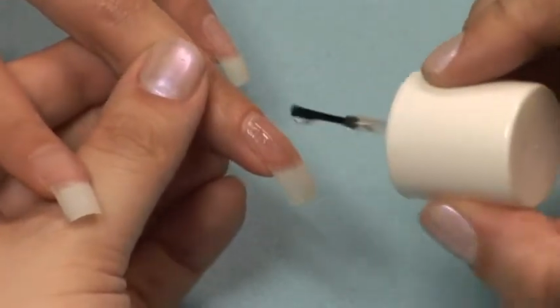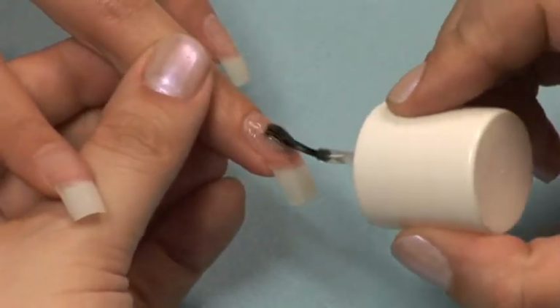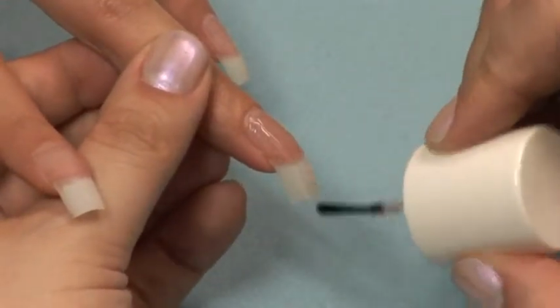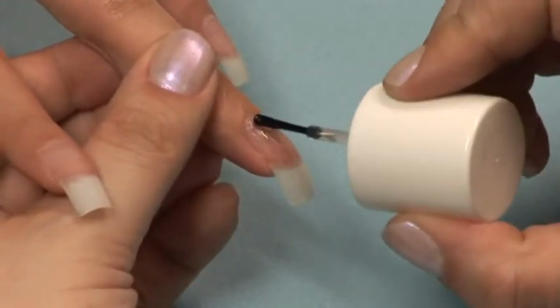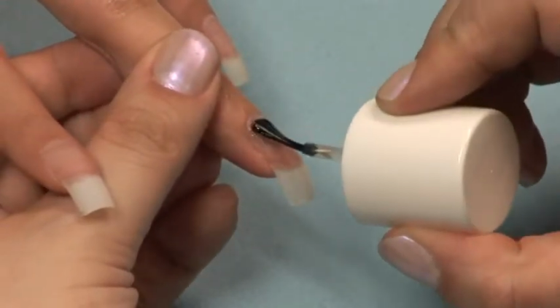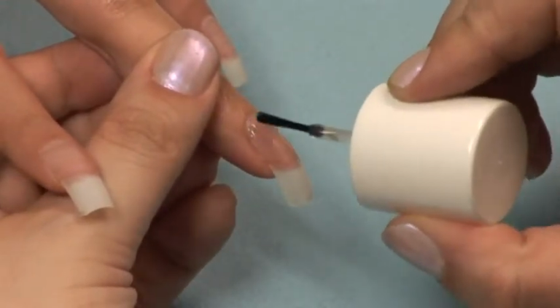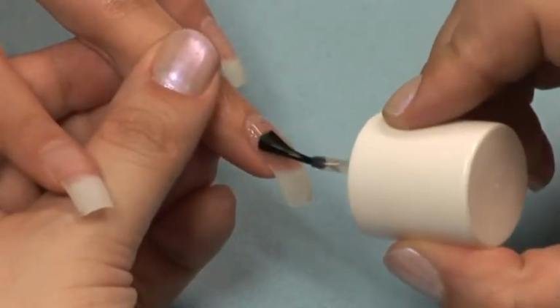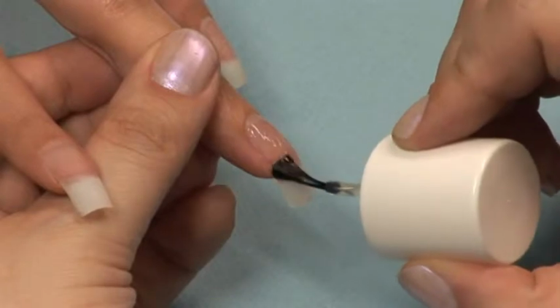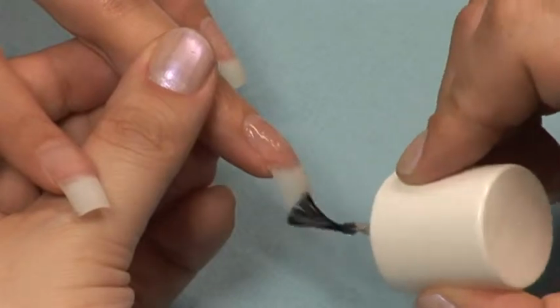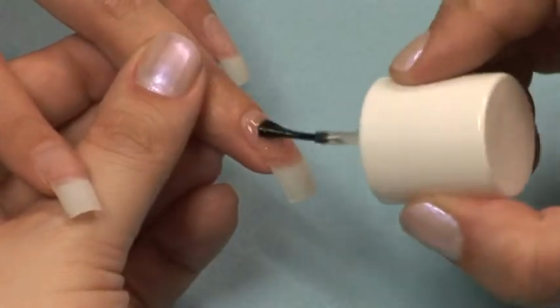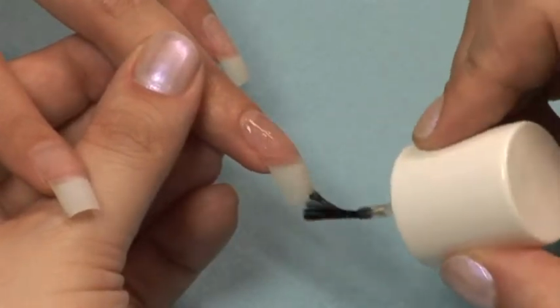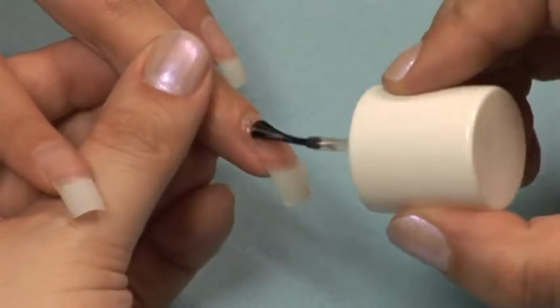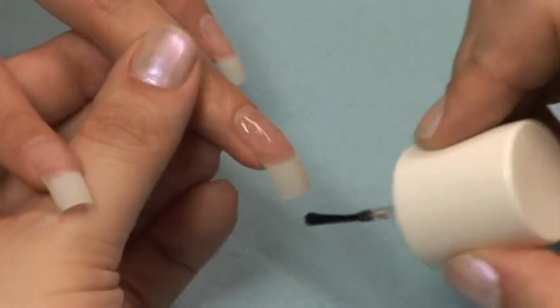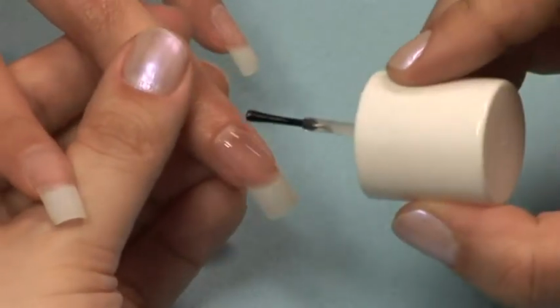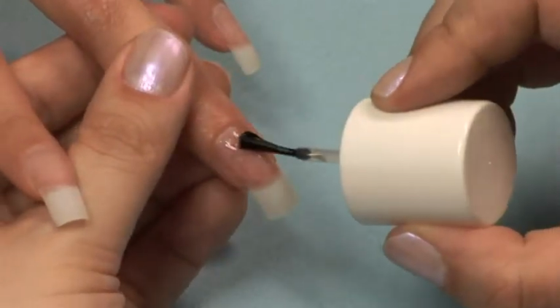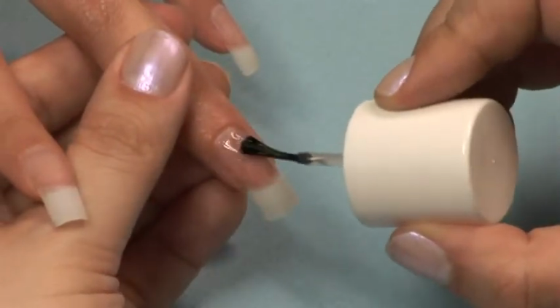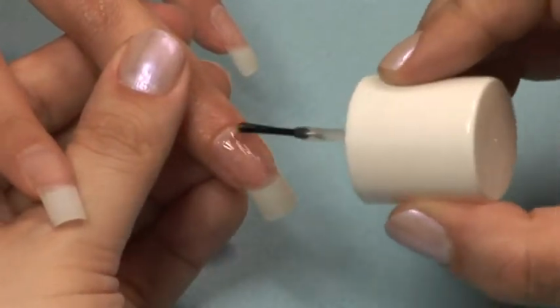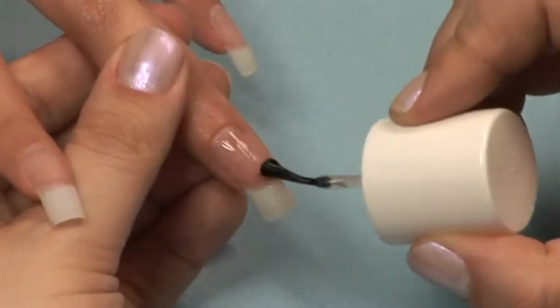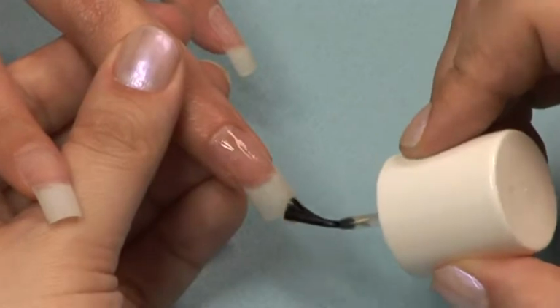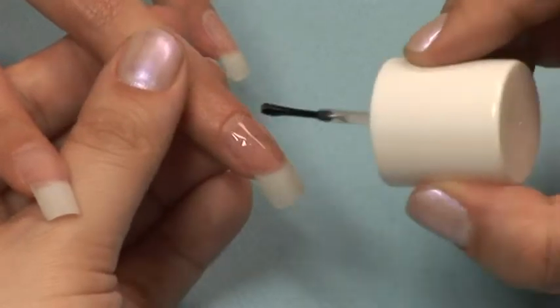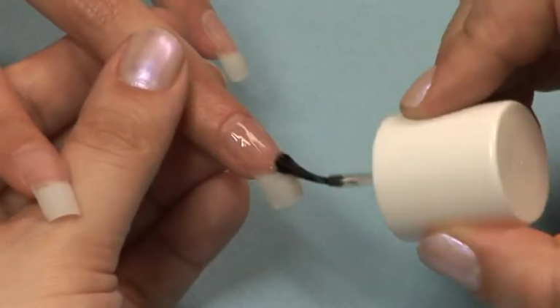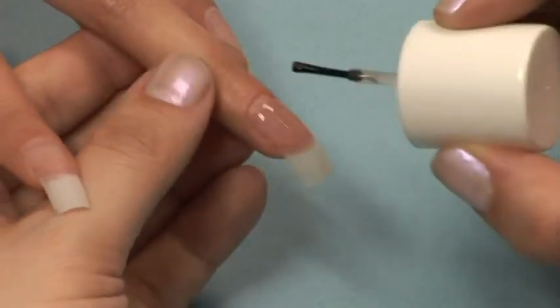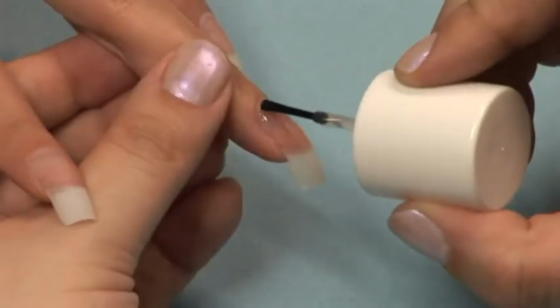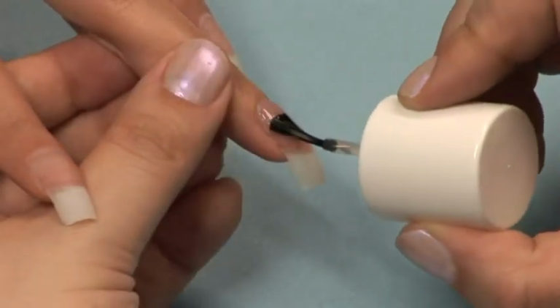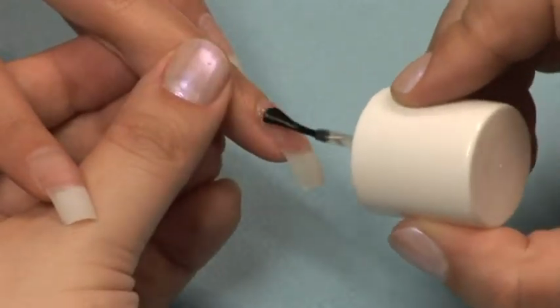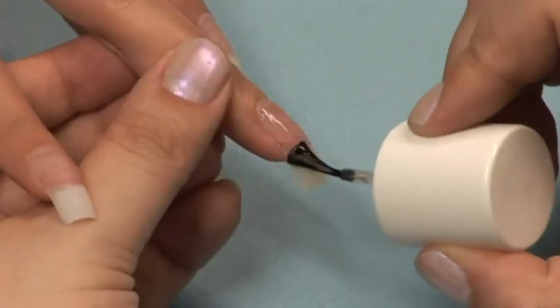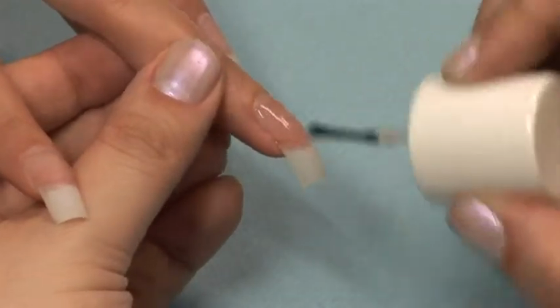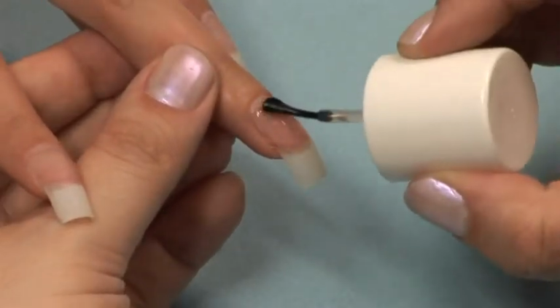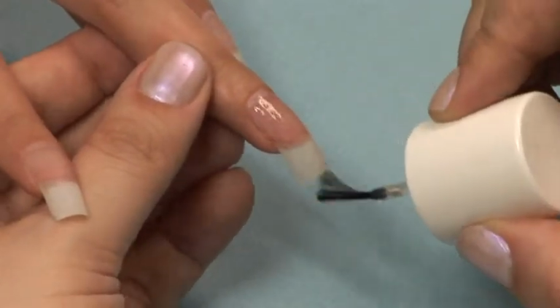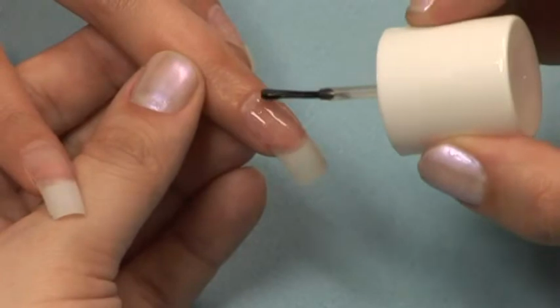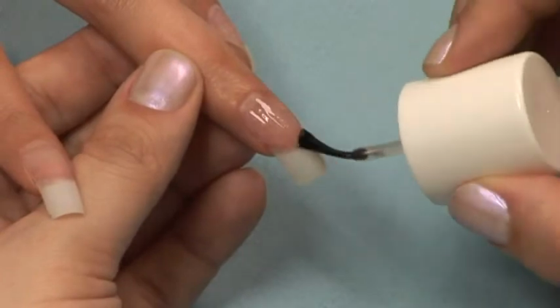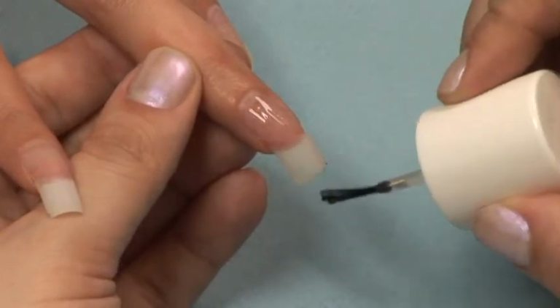Then using the Brush-On Activator pick up the resin and spread it like polish. This will spread the resin evenly and cure it as well. Do not use the Spray Activator on this coat or you will risk causing little pits in the surface of your nail.